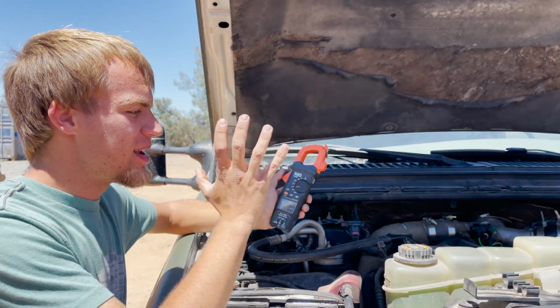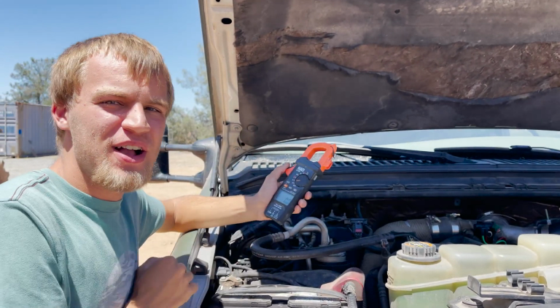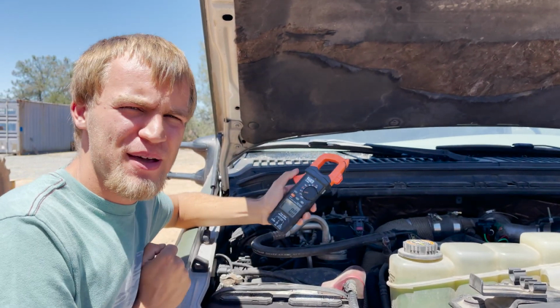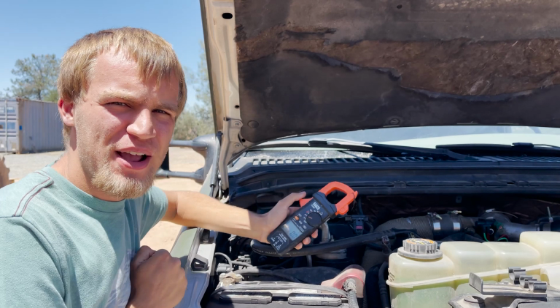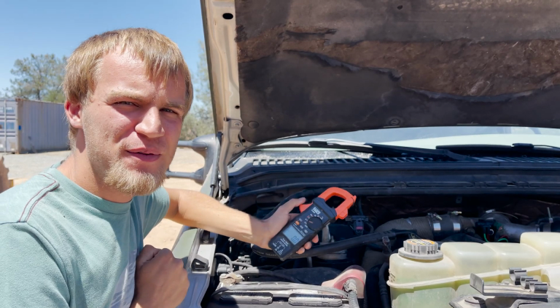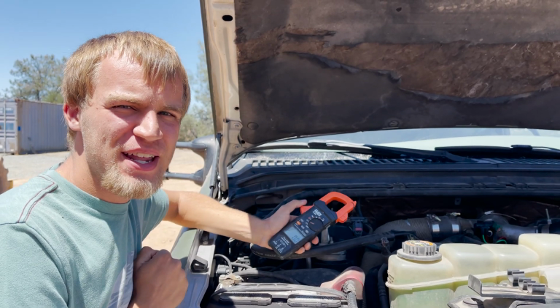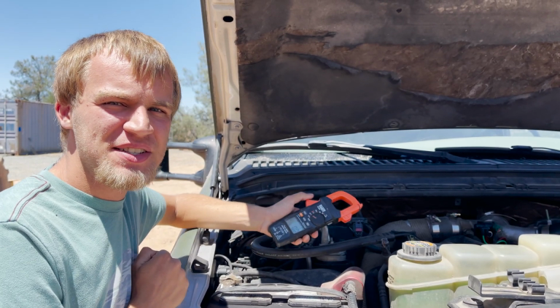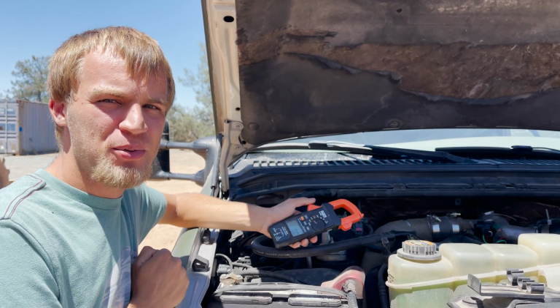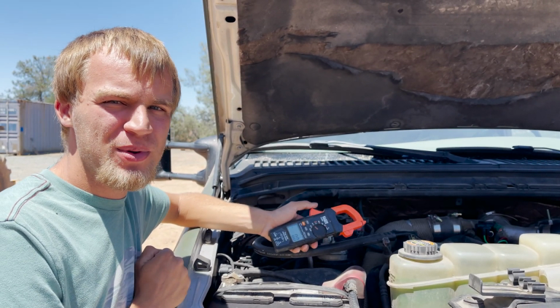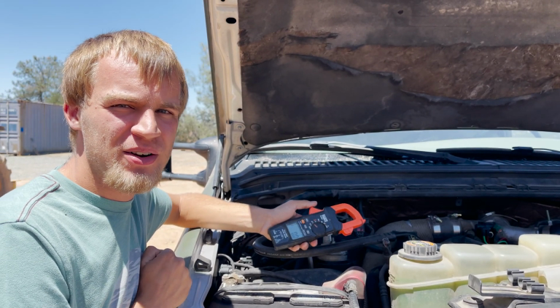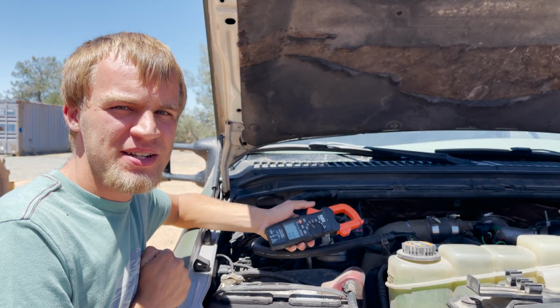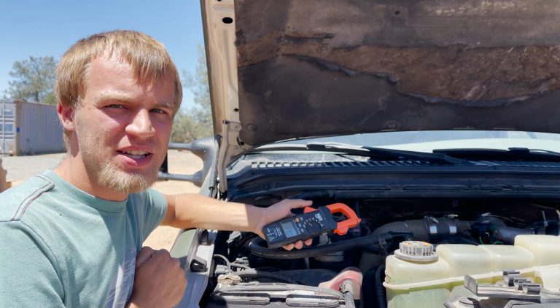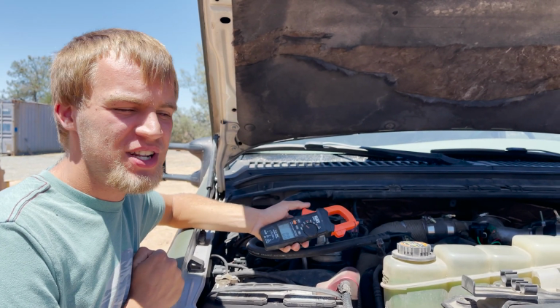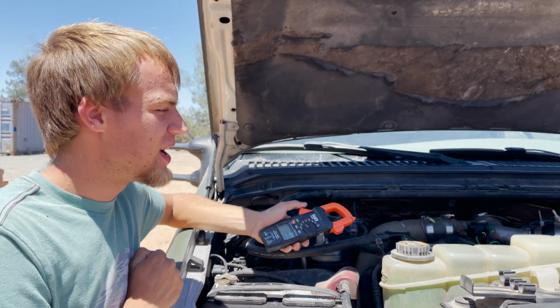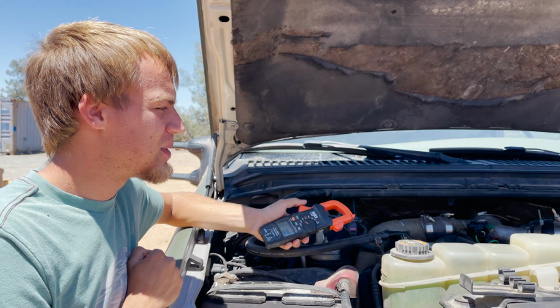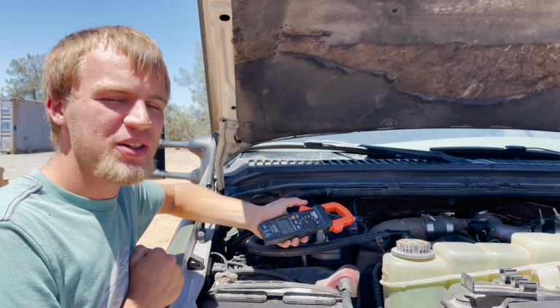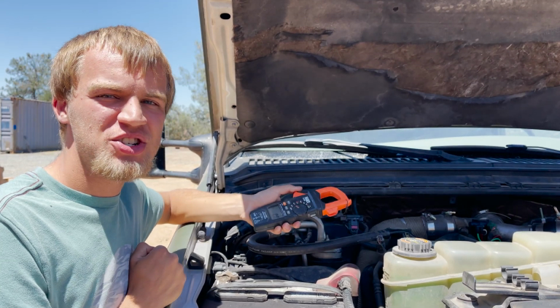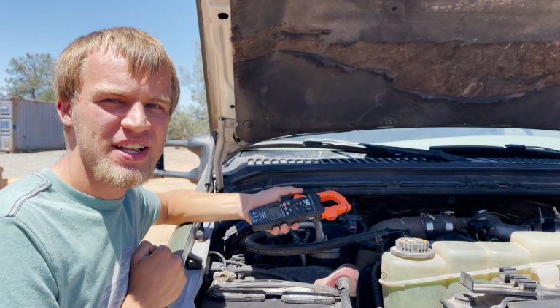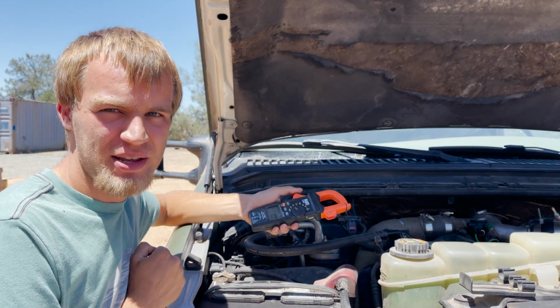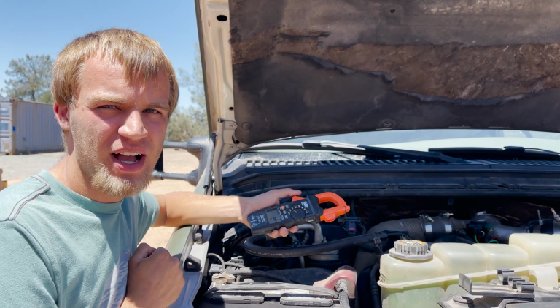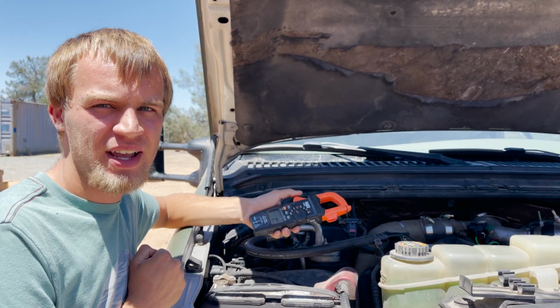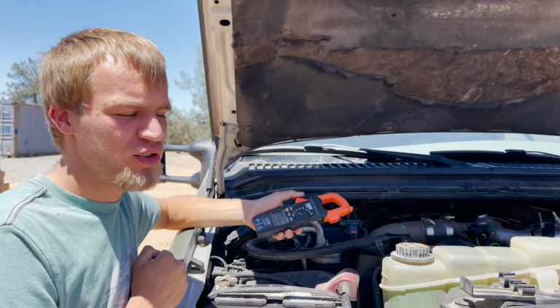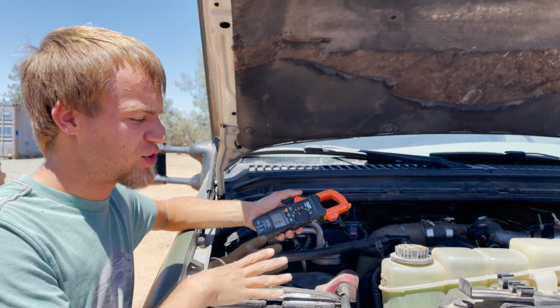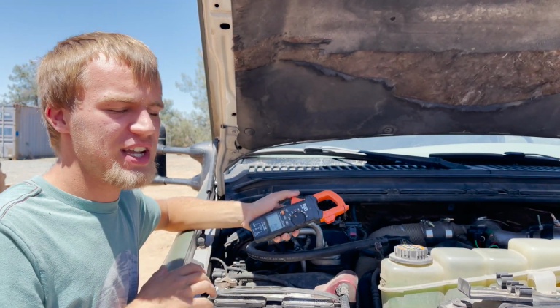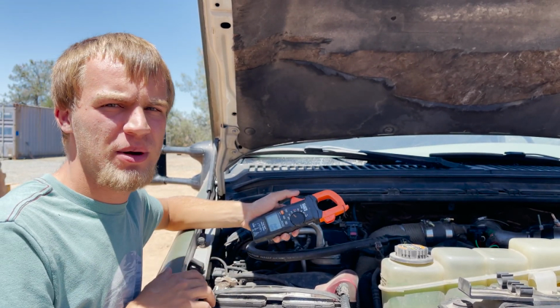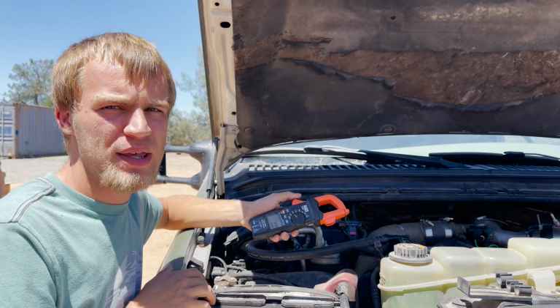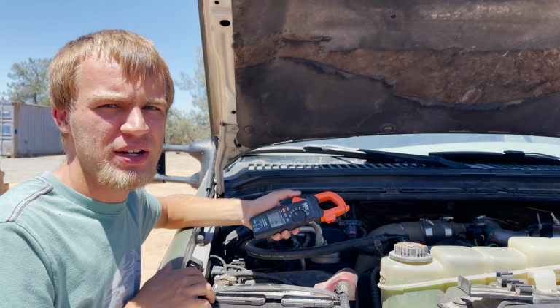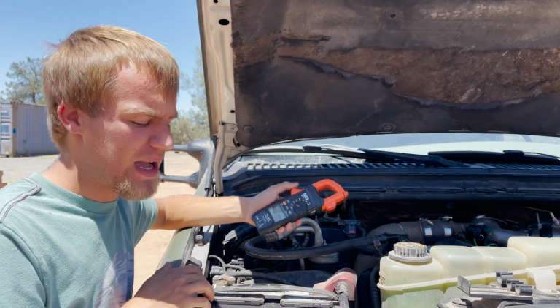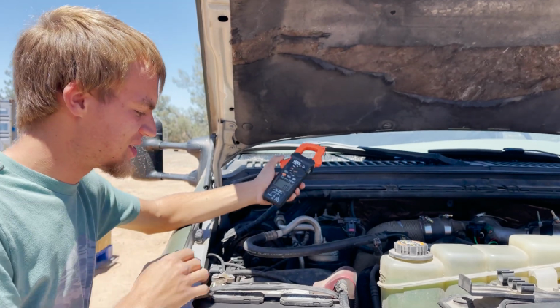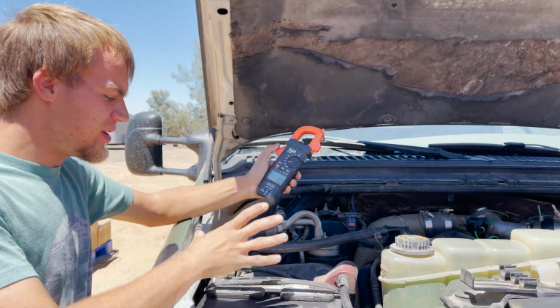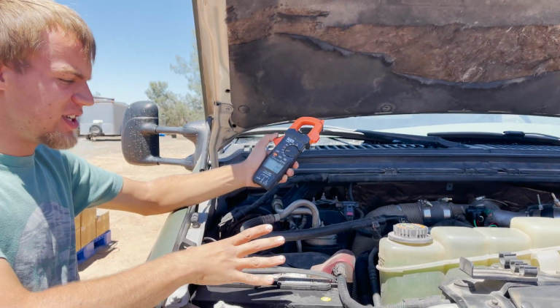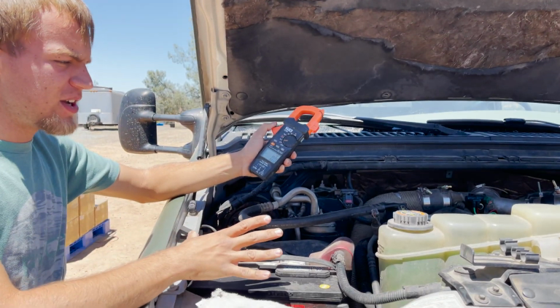Here I've got my Ford F-350 that has a 7.3 liter diesel engine. It's a pretty large engine and has a pretty high draw. This truck is actually equipped with two batteries and you can see them here.